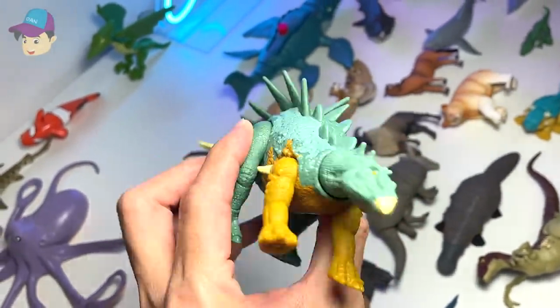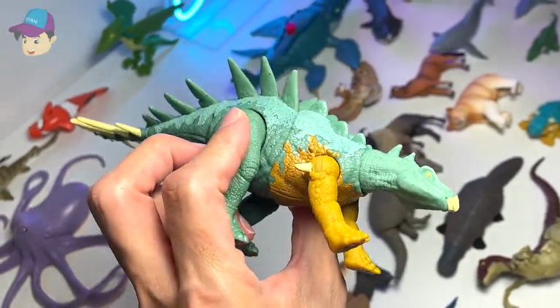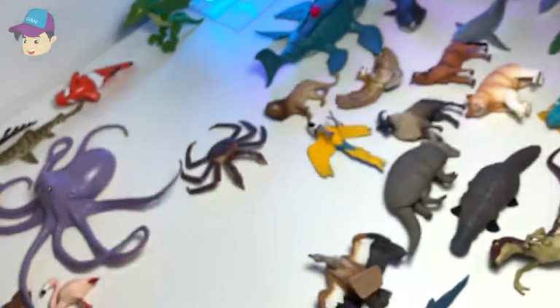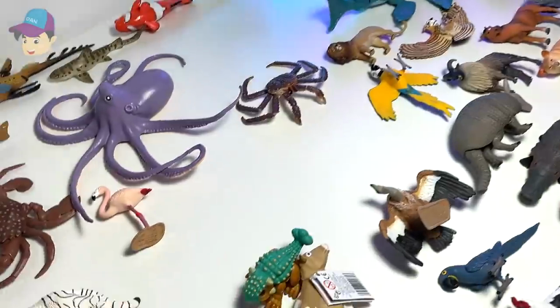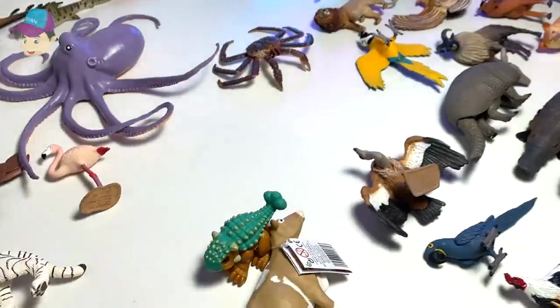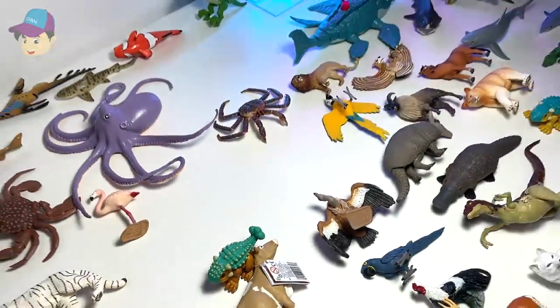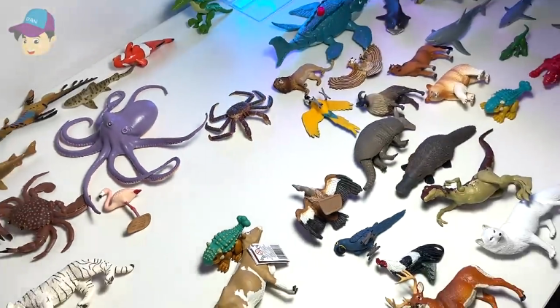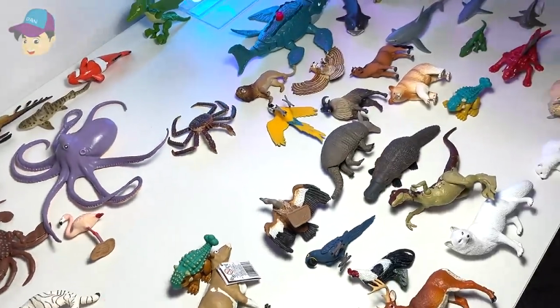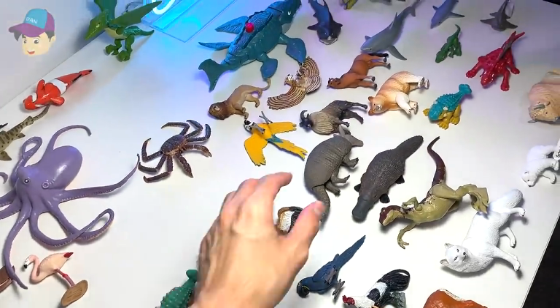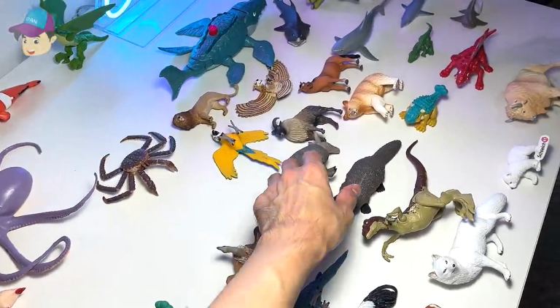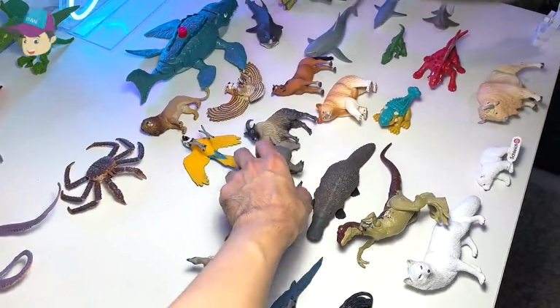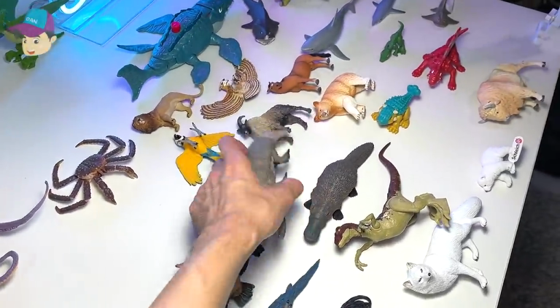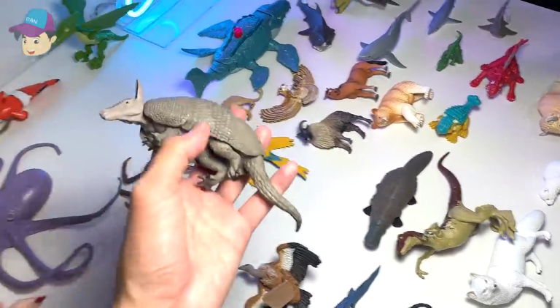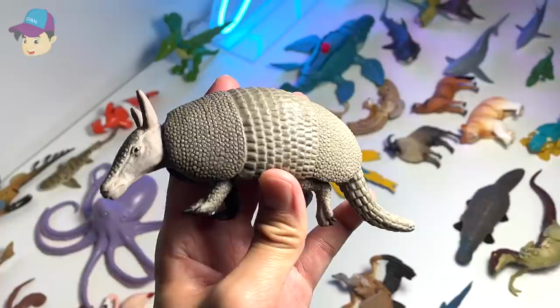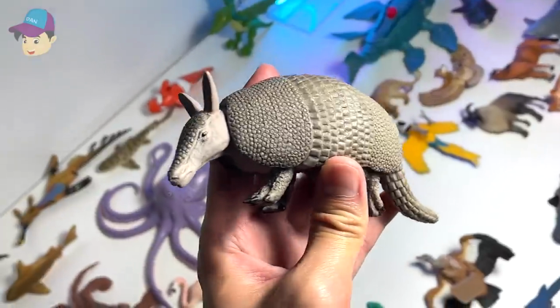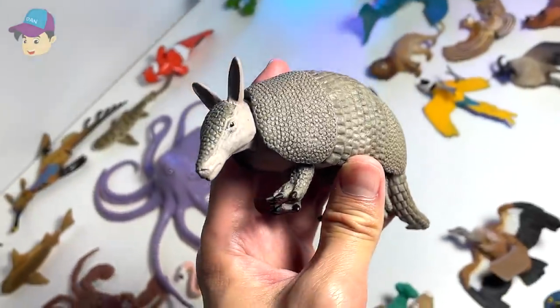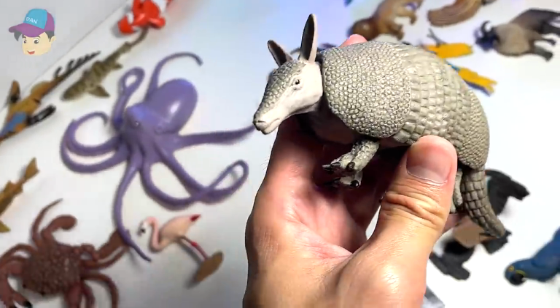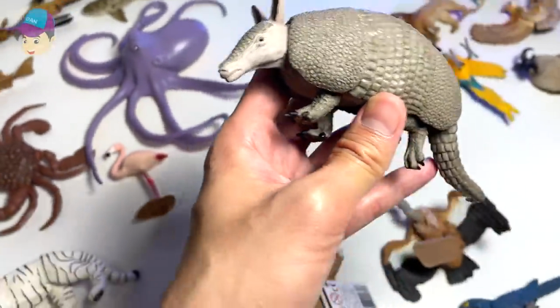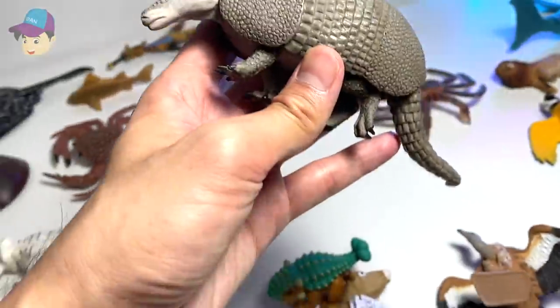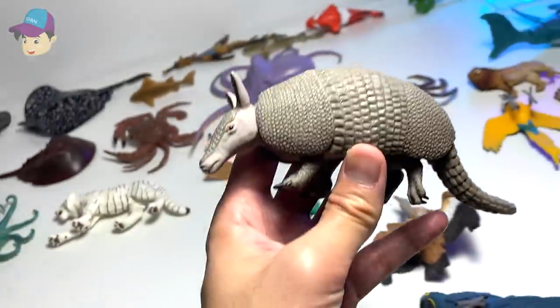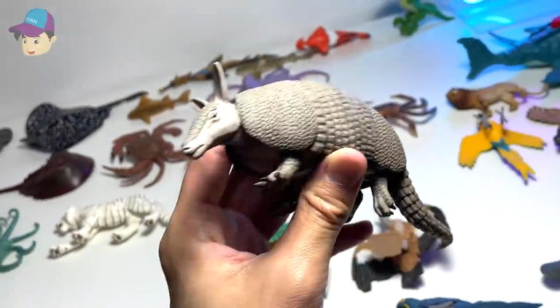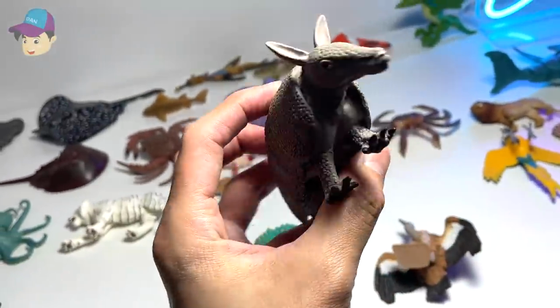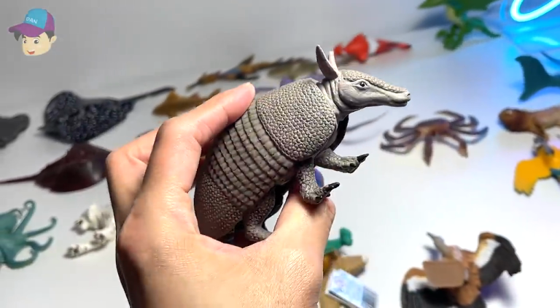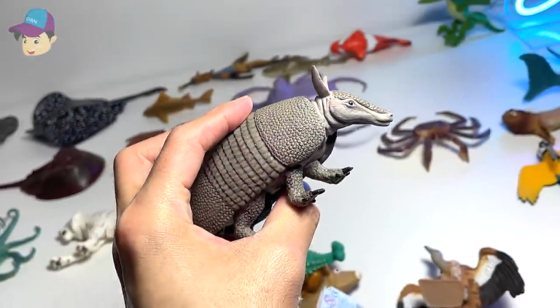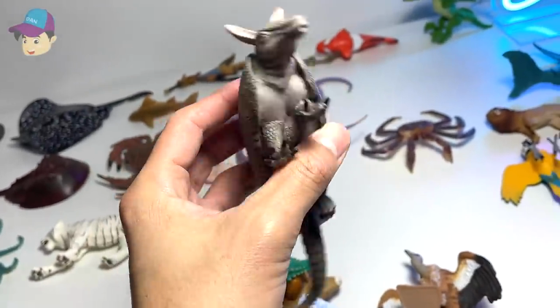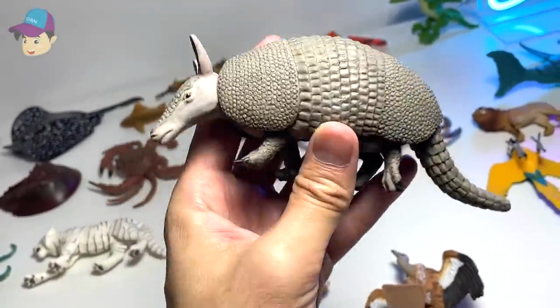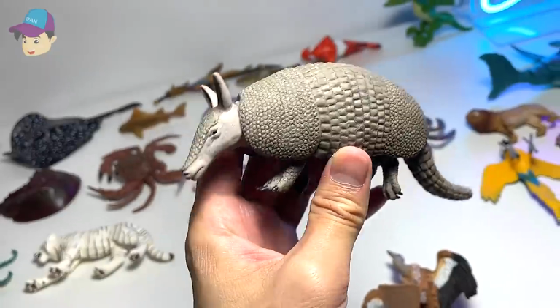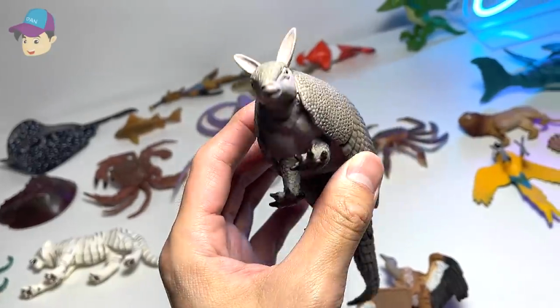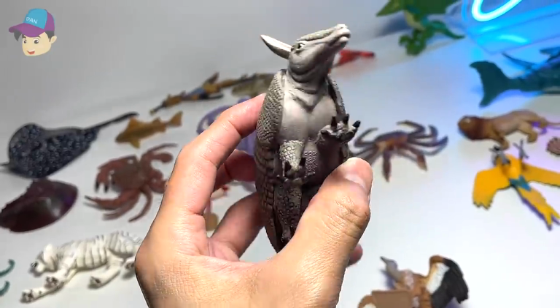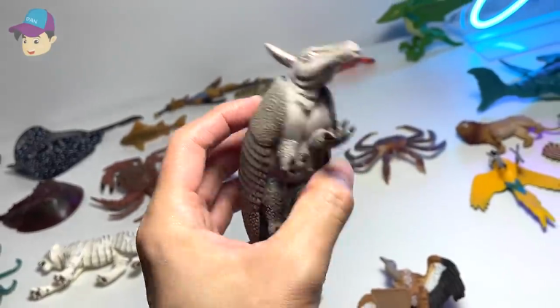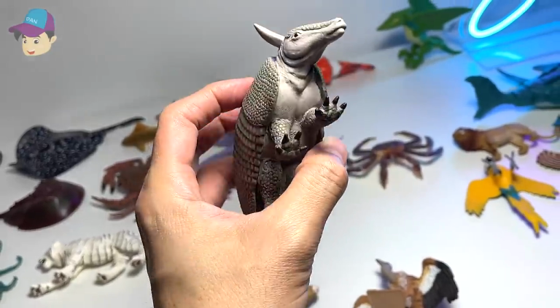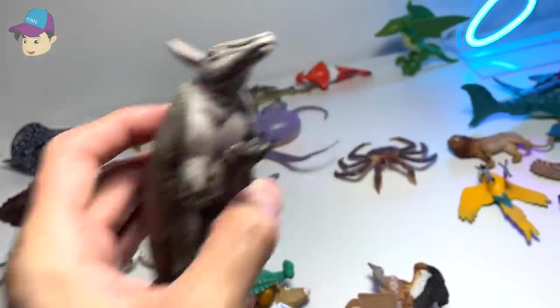A beautiful figure. Here, we have an armadillo, which is a very, very cool animal. It can actually curl itself into a ball. So that's pretty interesting.